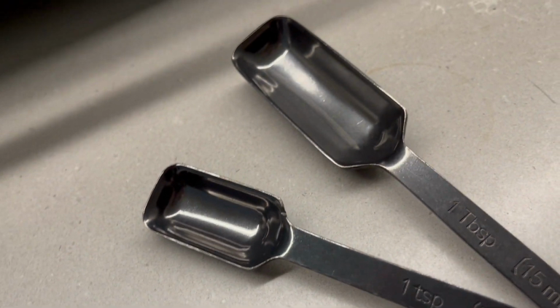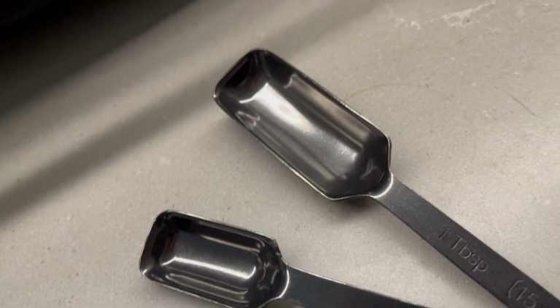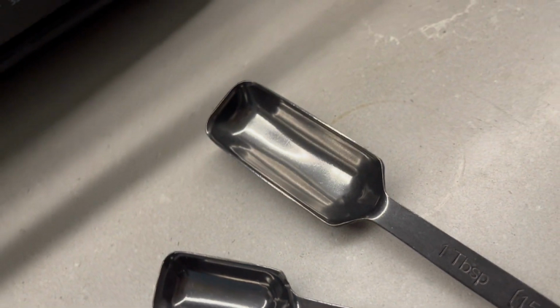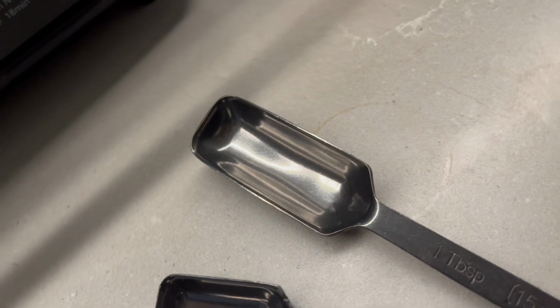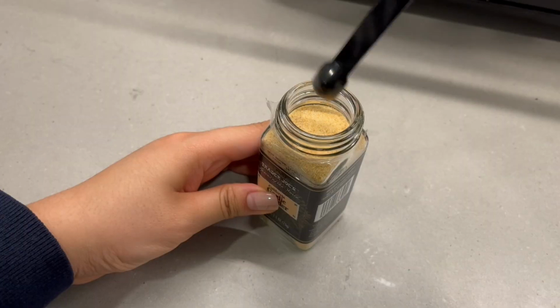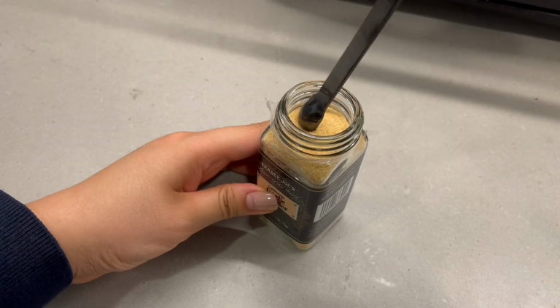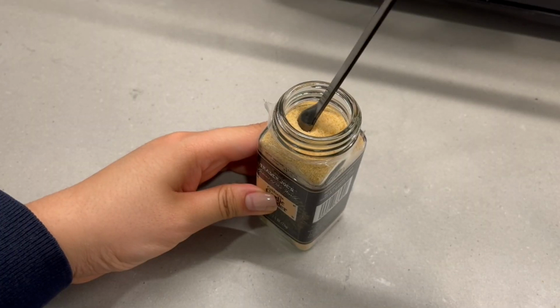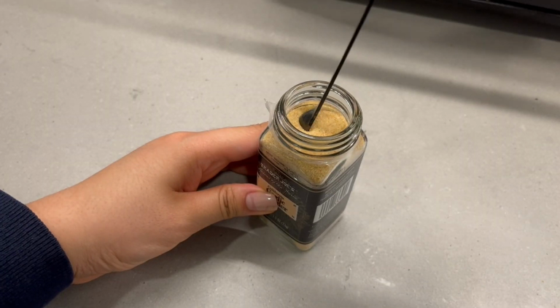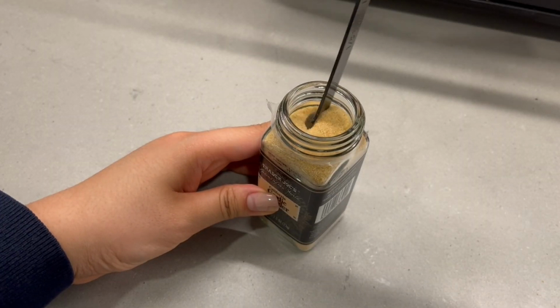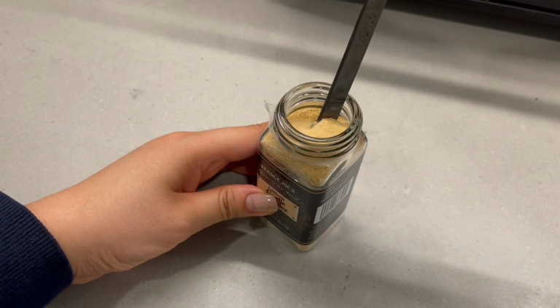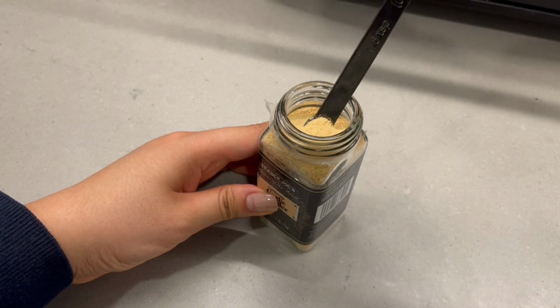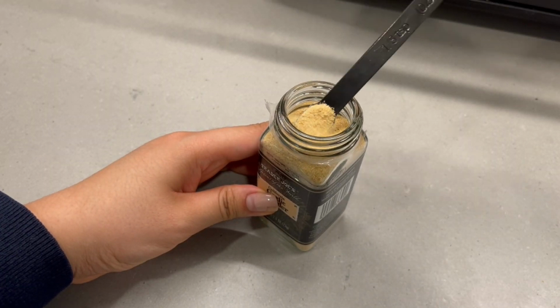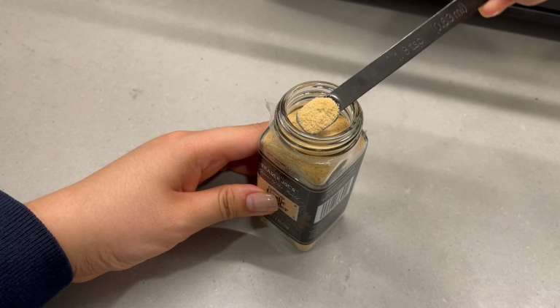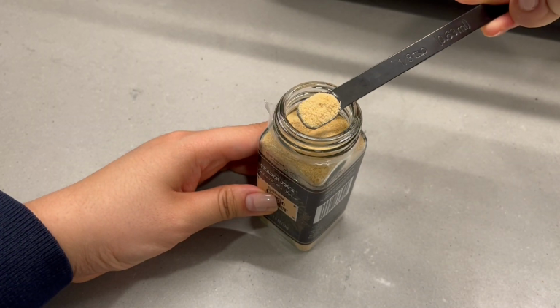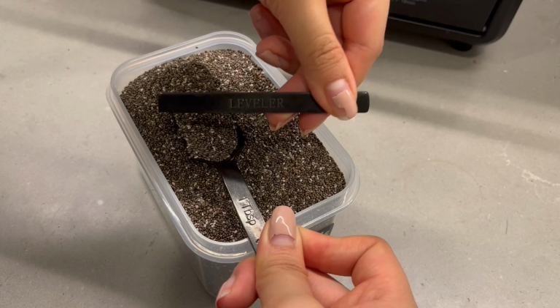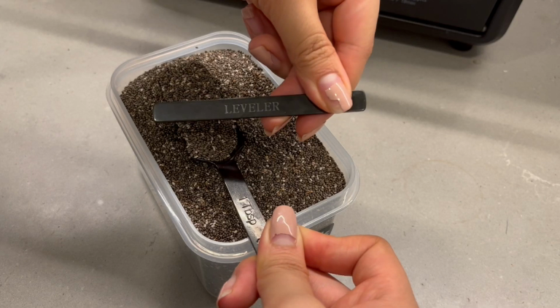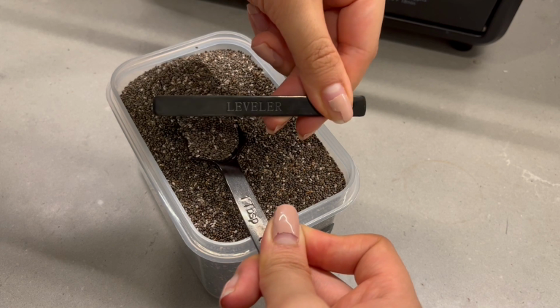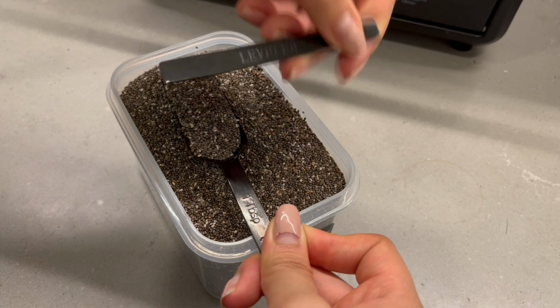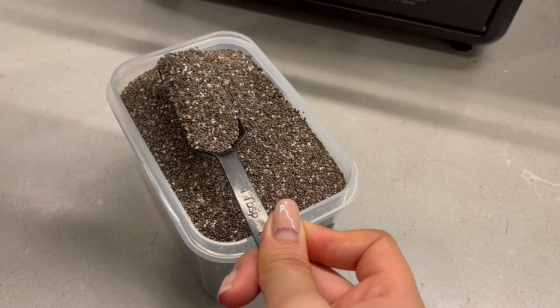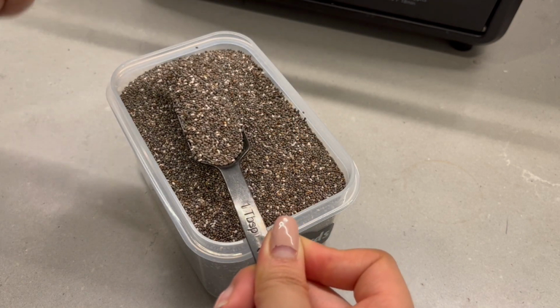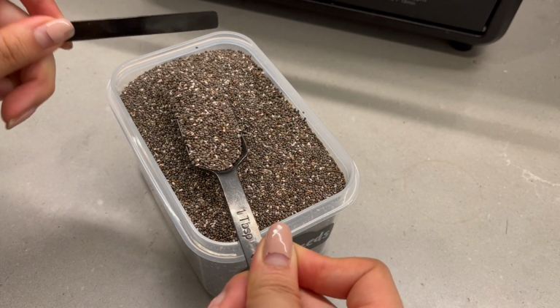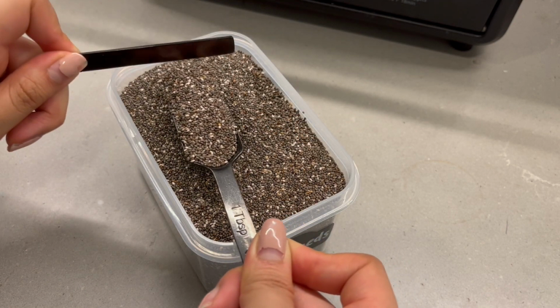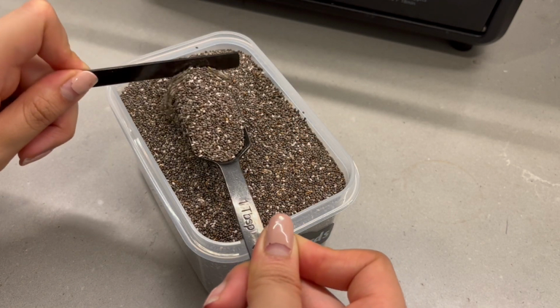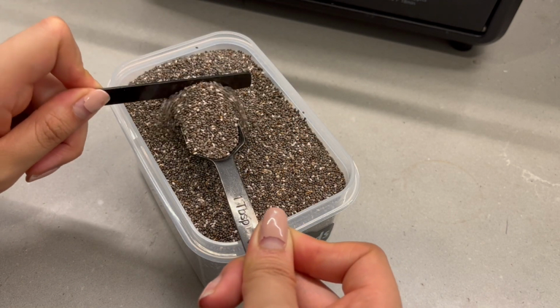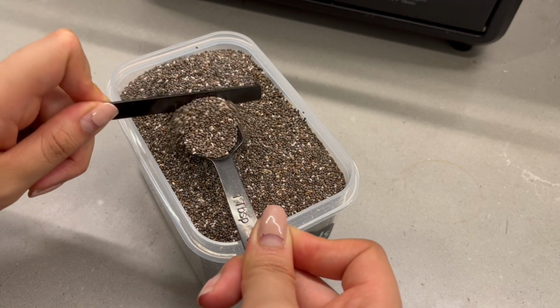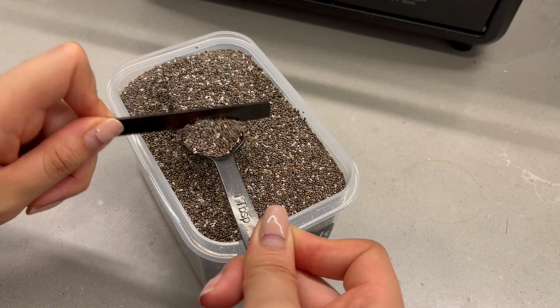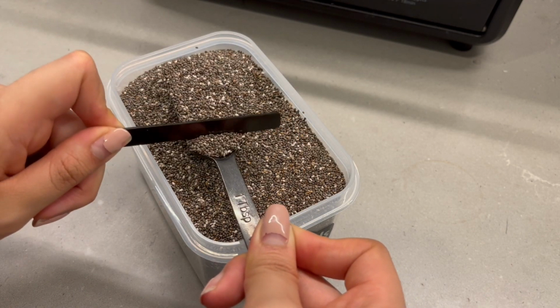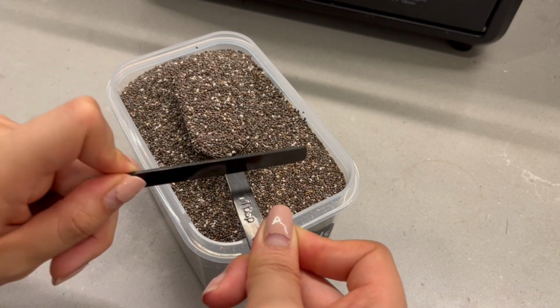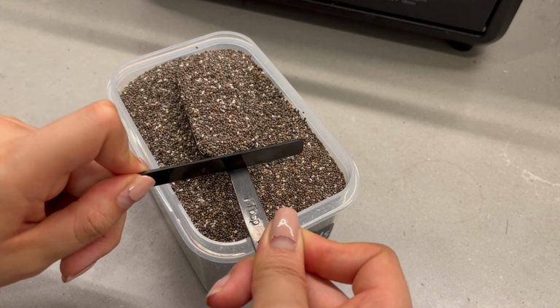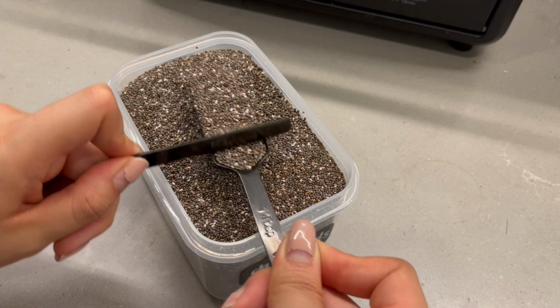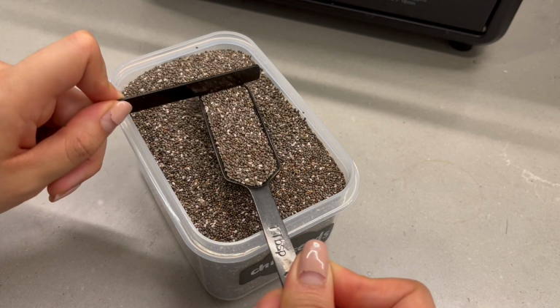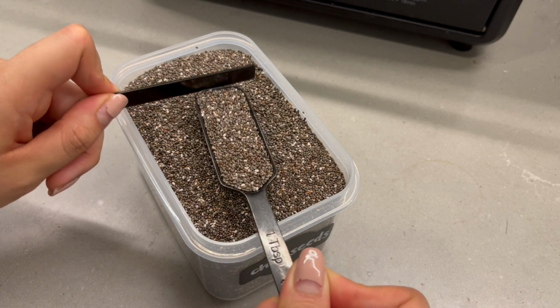It is so easy to store and separate these measuring spoons, but what I love about them is that they're skinny enough to fit into spice jars too. The leveler has to be my favorite added bonus in this set — it's perfect for getting the exact measurement every time.